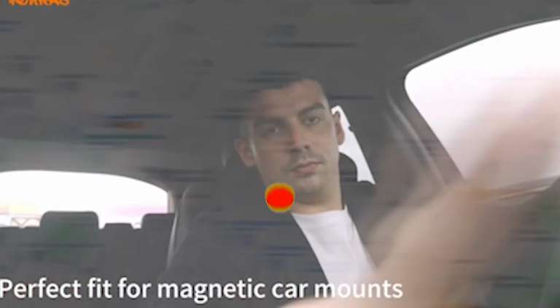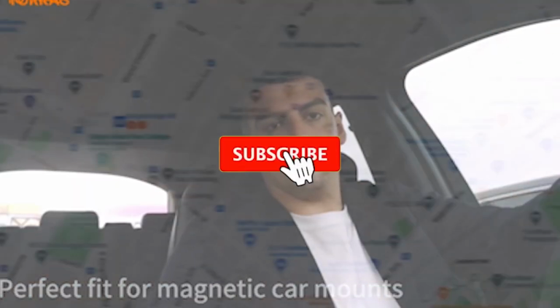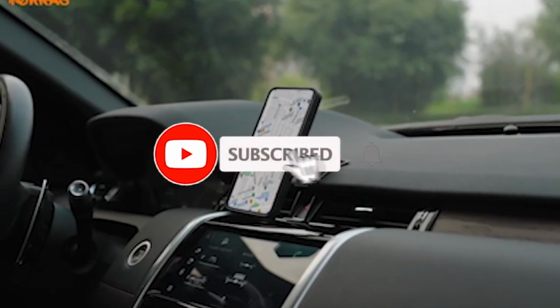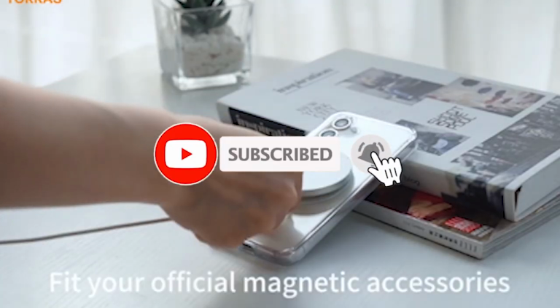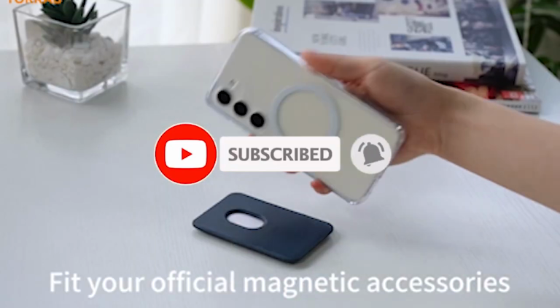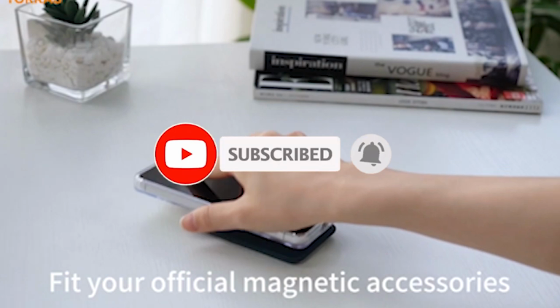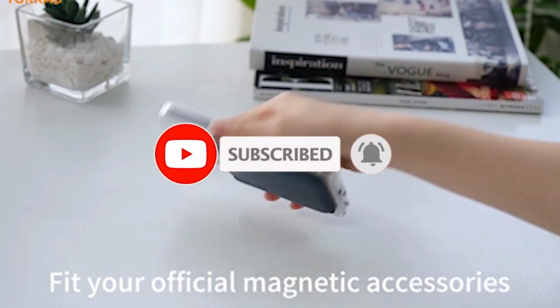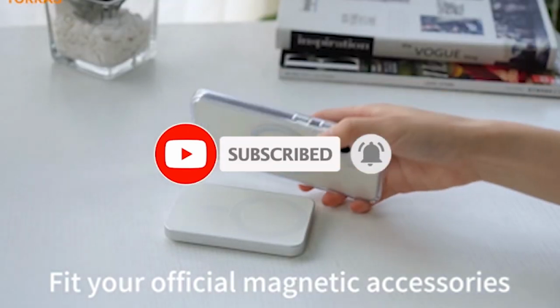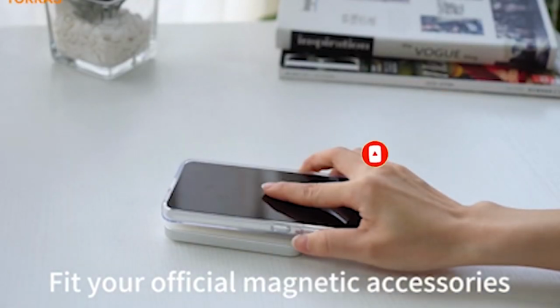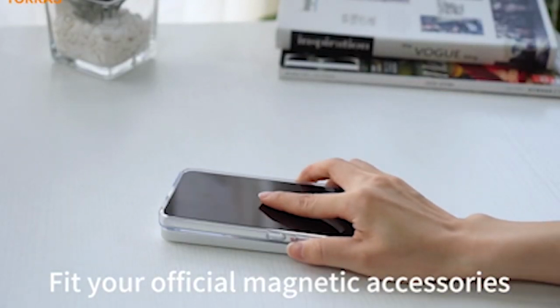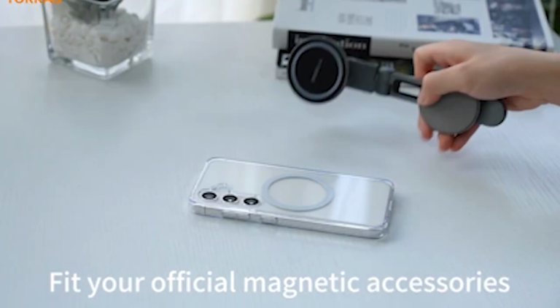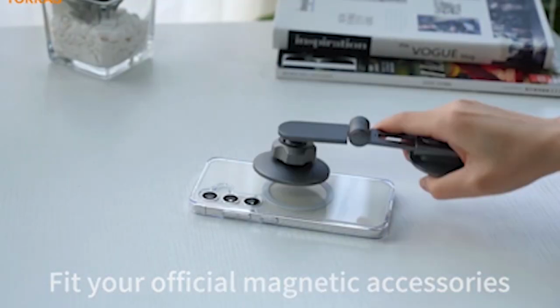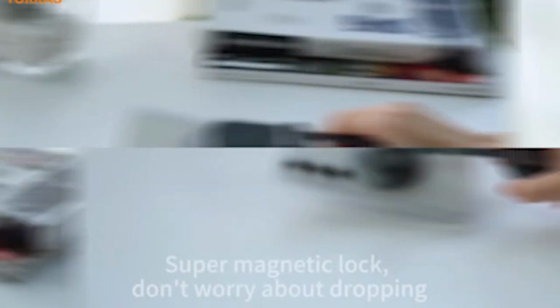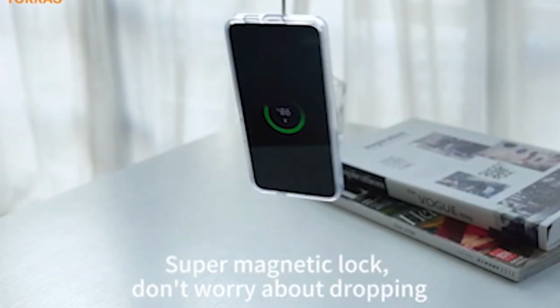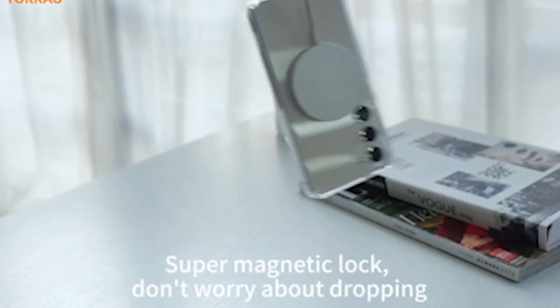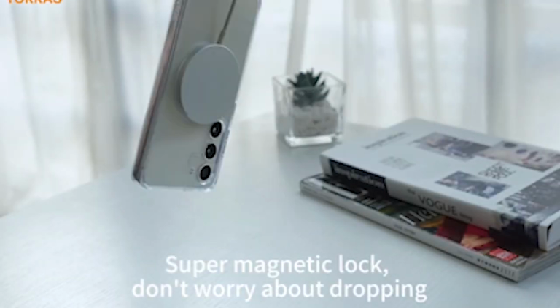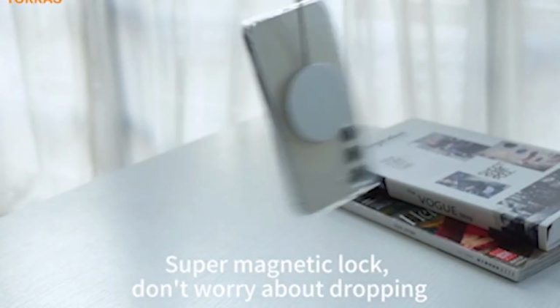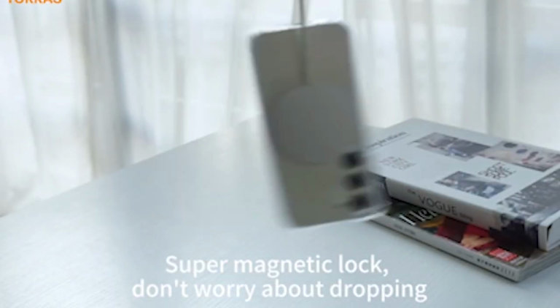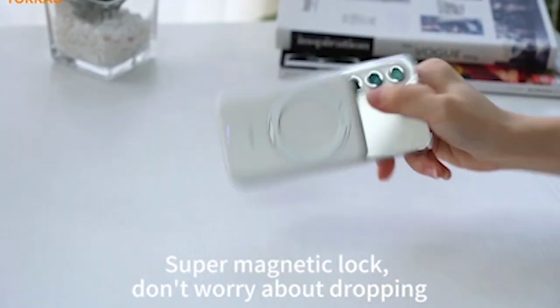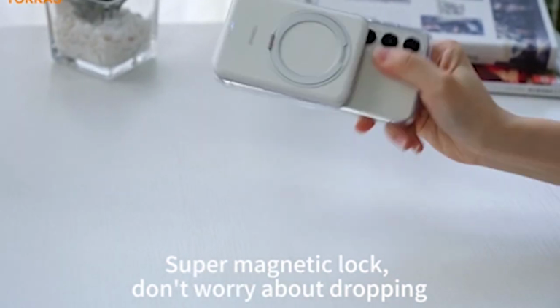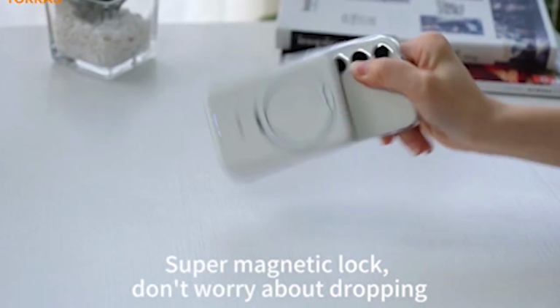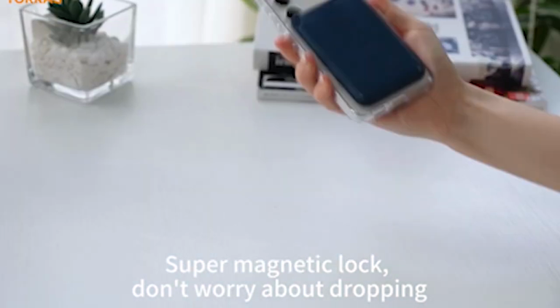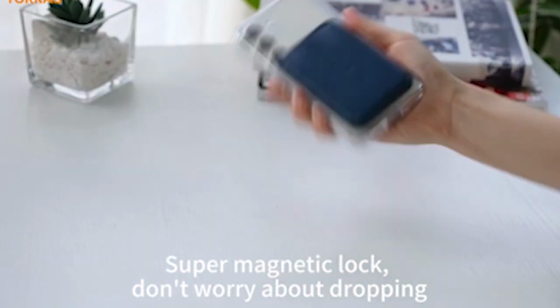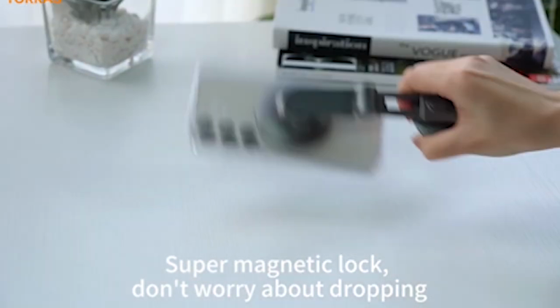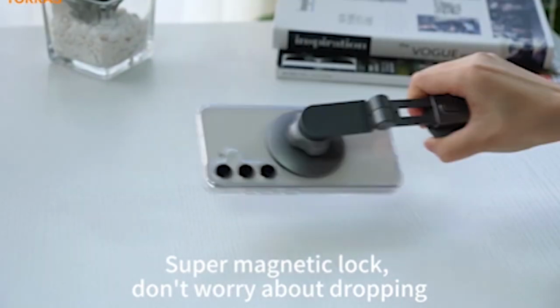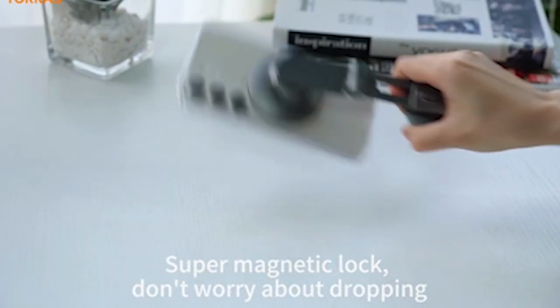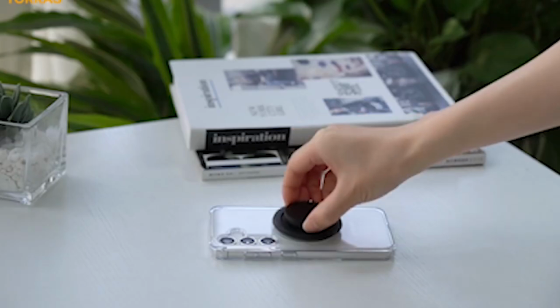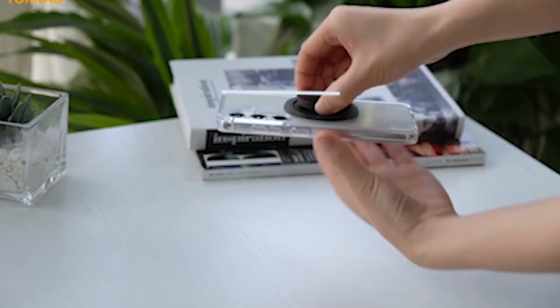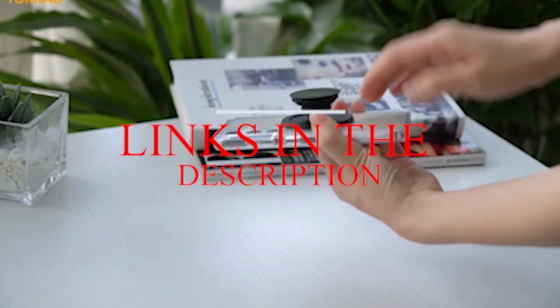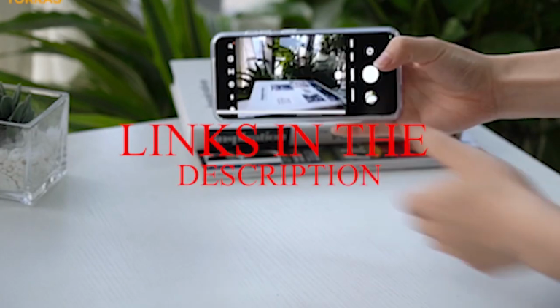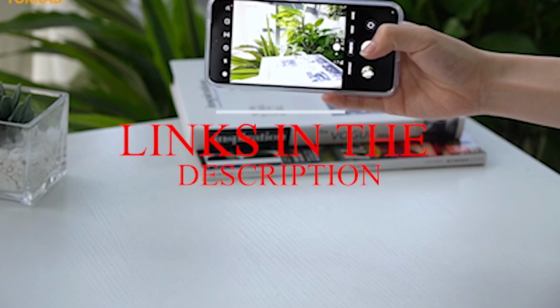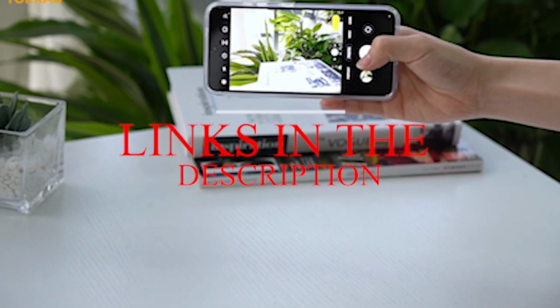Please subscribe to our channel and press the bell icon for more videos. This list is based on my personal opinion and research, and lists them based on quality, features, and pricing. If you want more information and updated pricing on the products mentioned, be sure to check the links in the description below.